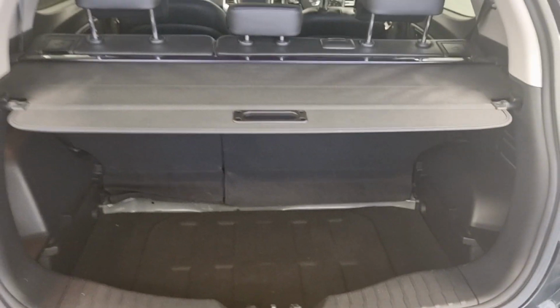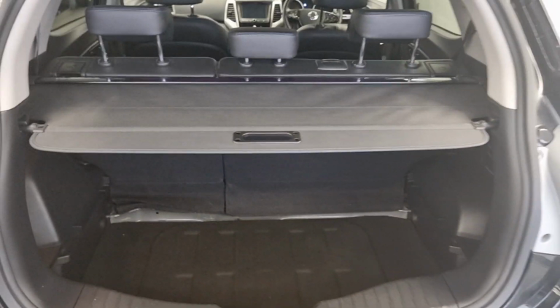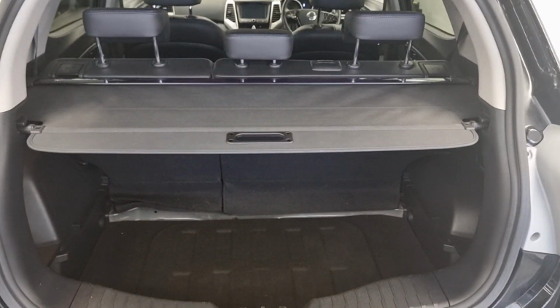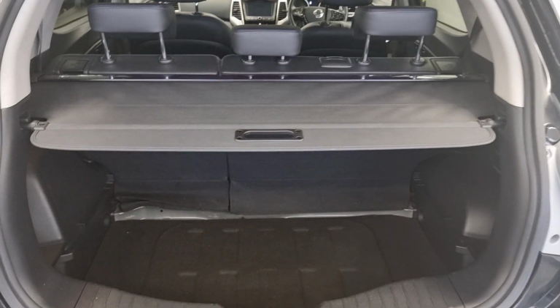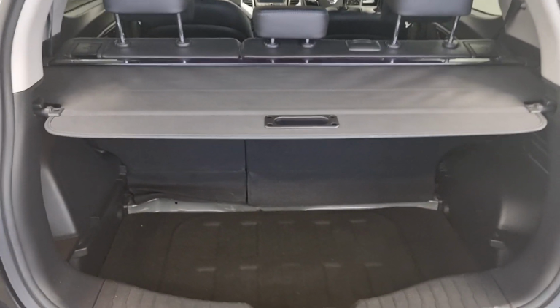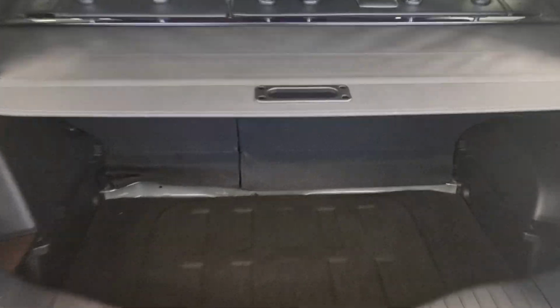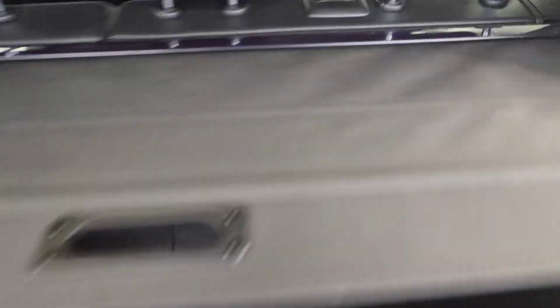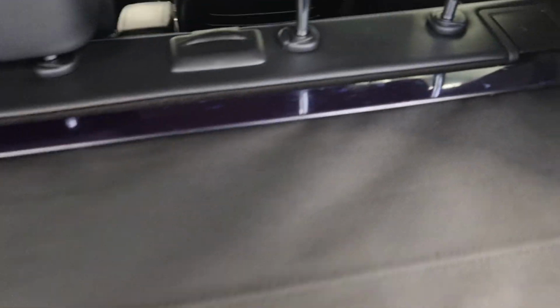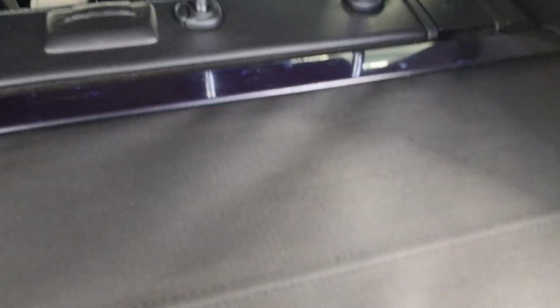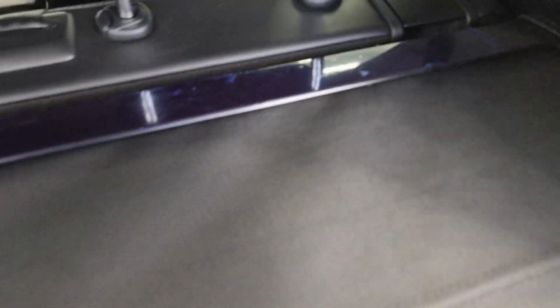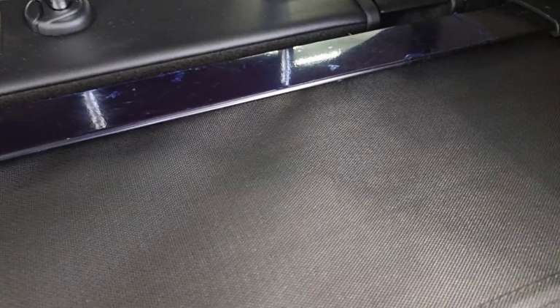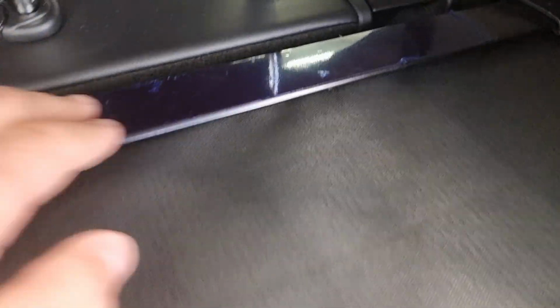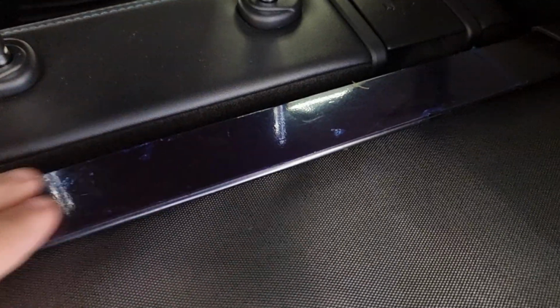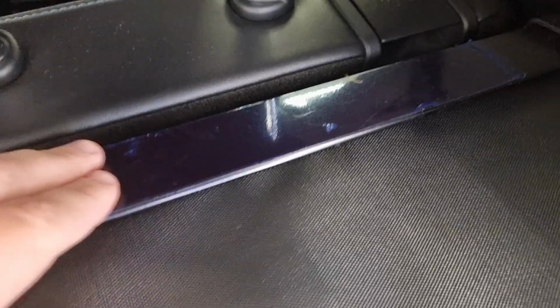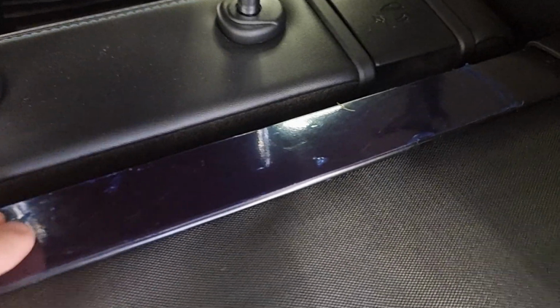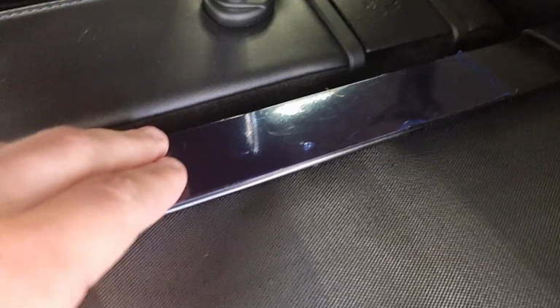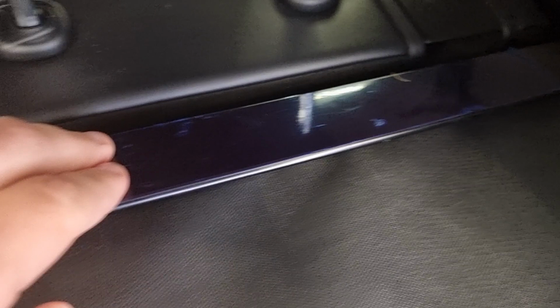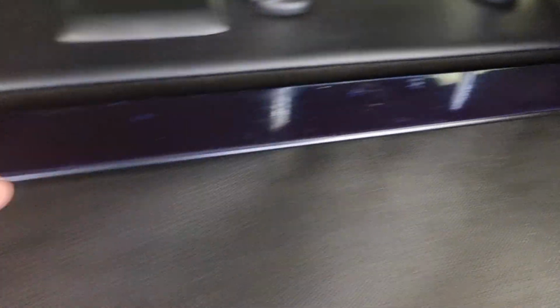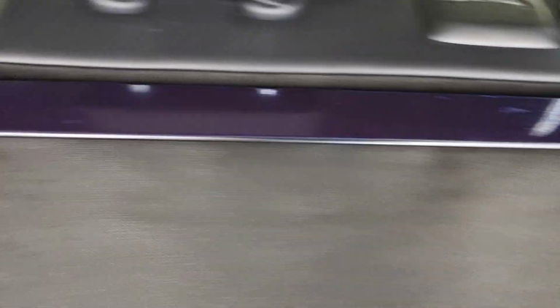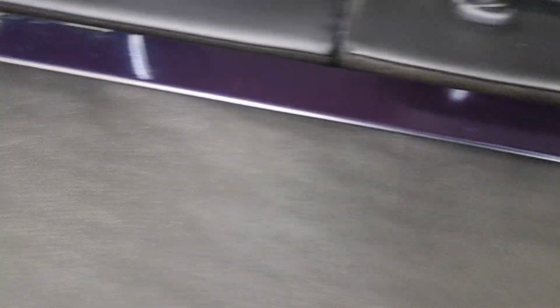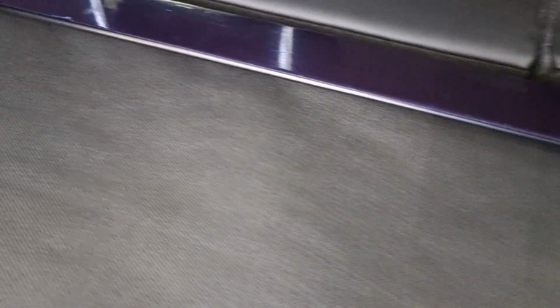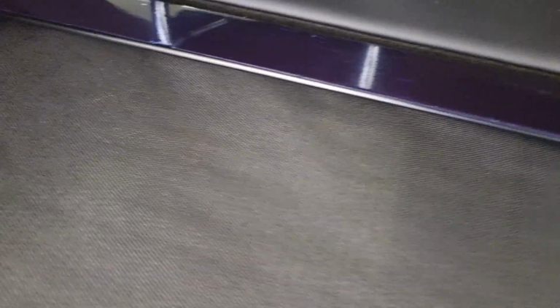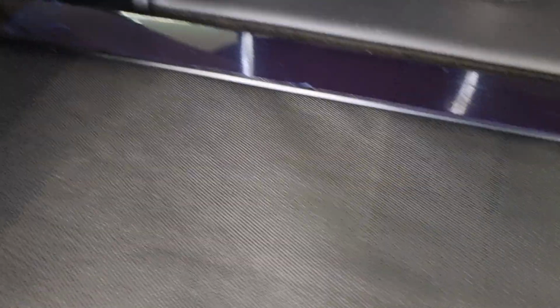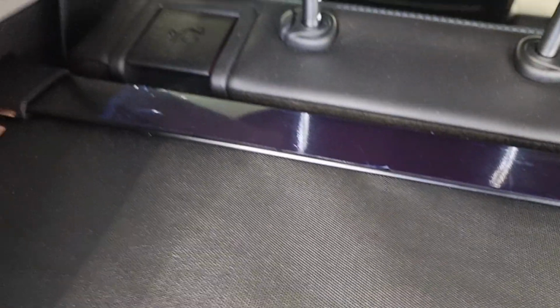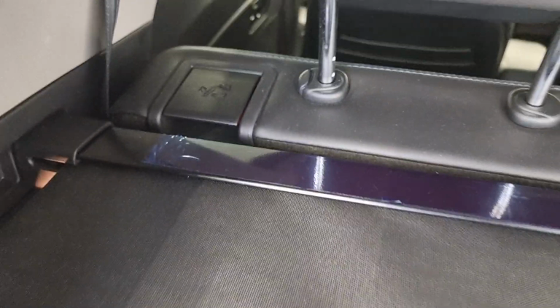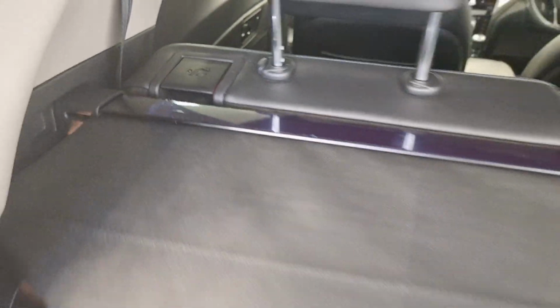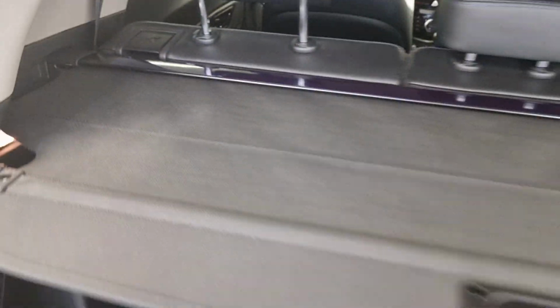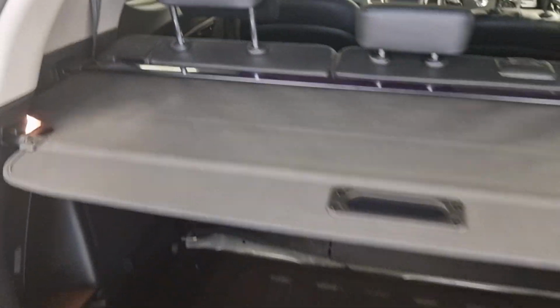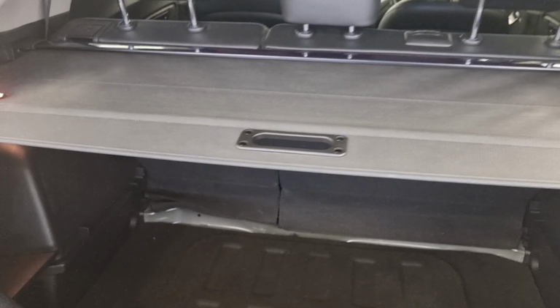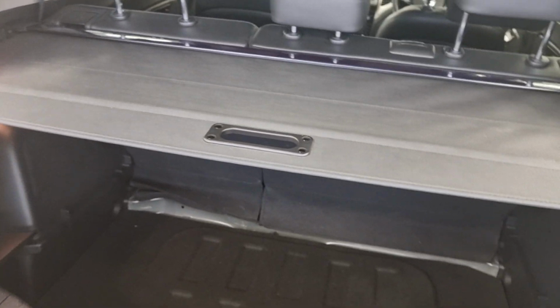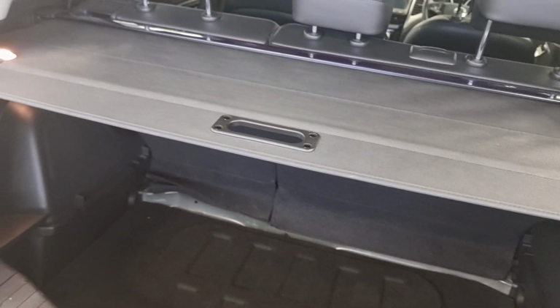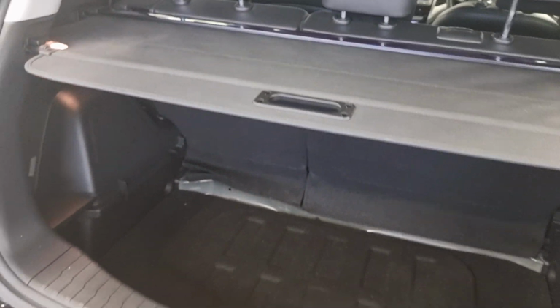Let me show you in the boot — as you can see it's got its parts in there. One thing I wanted to mention: I don't know if you can see, but it's got this blue plastic on still, which obviously shows that the owner has actually been looking after the vehicle.